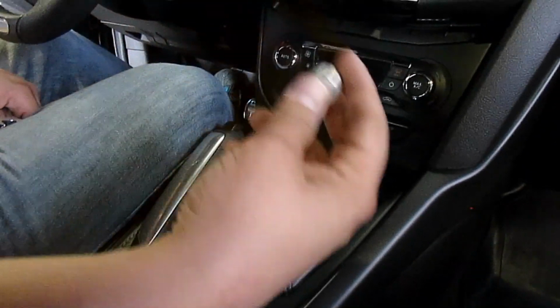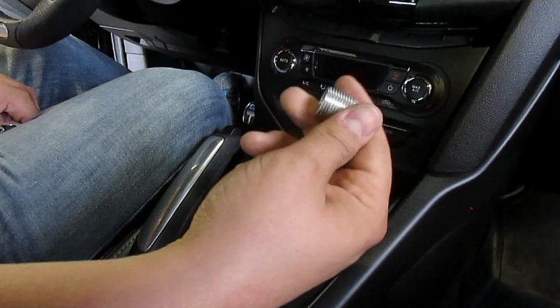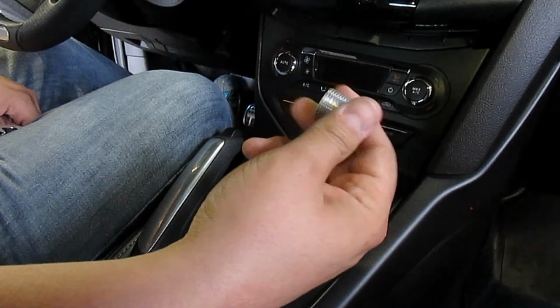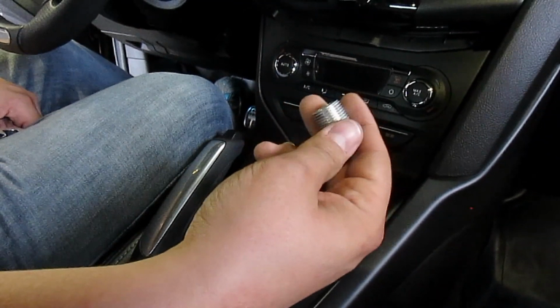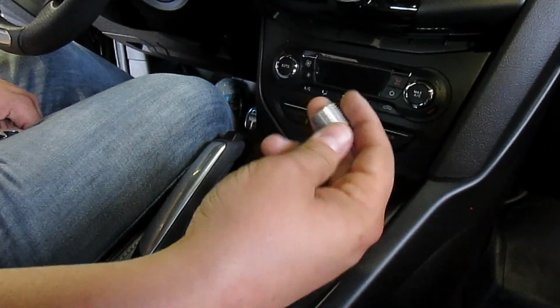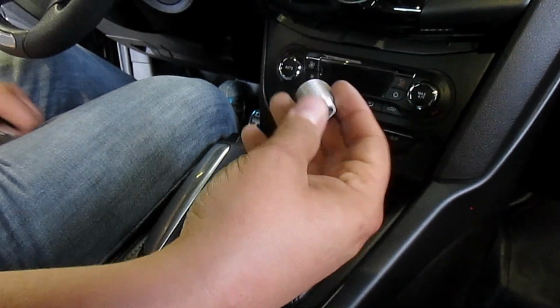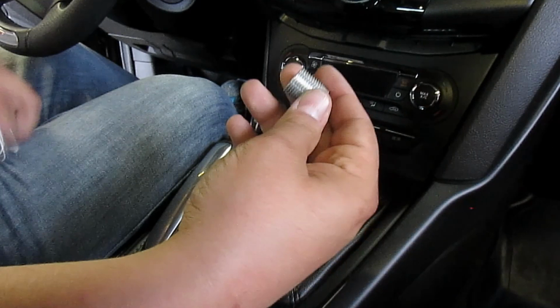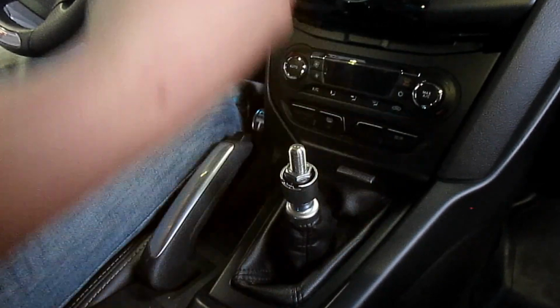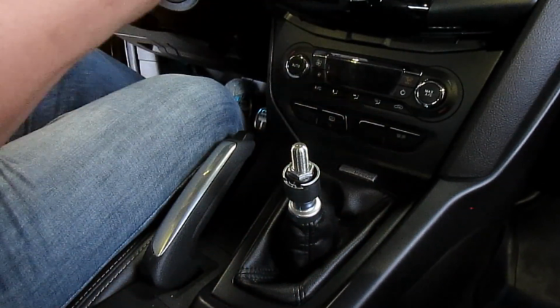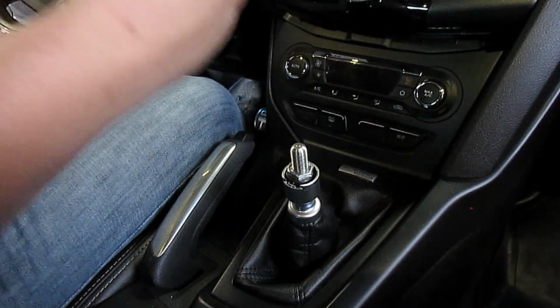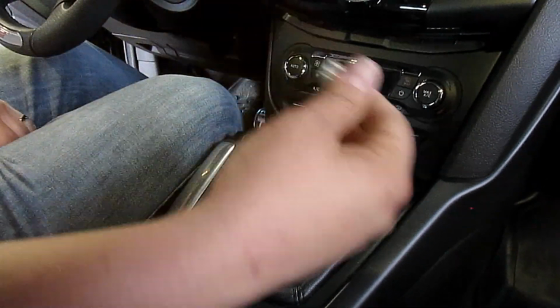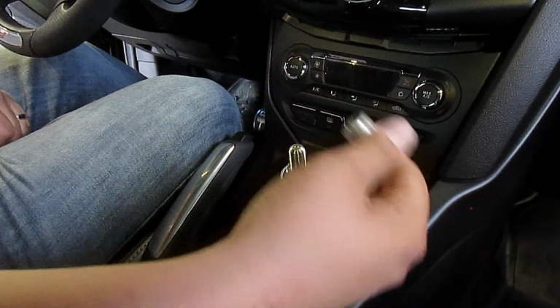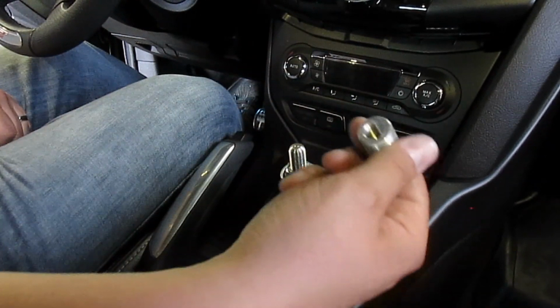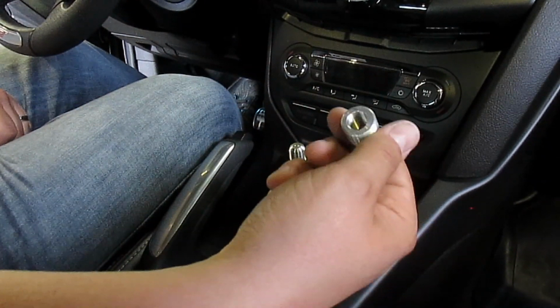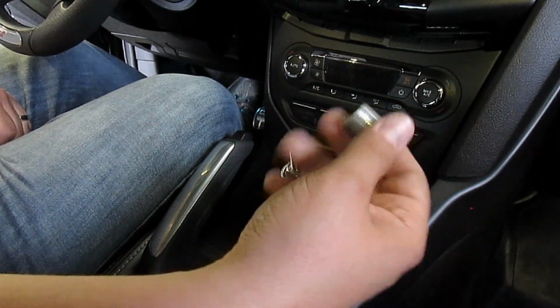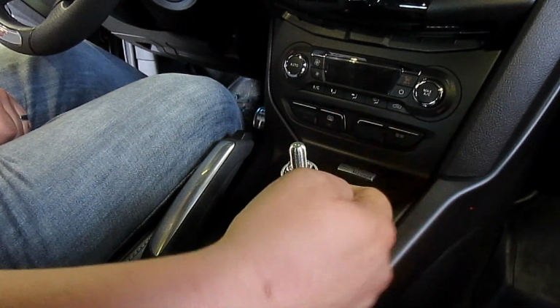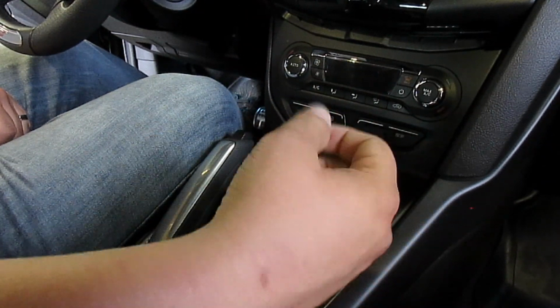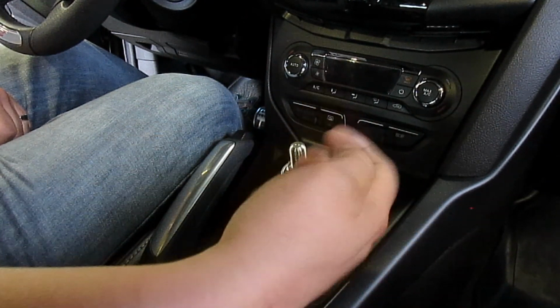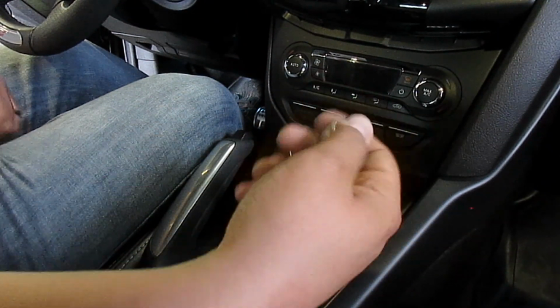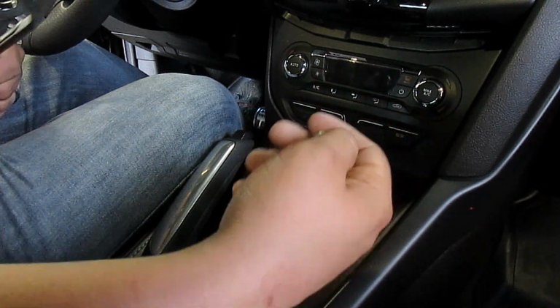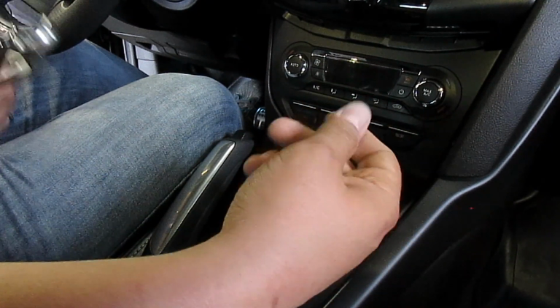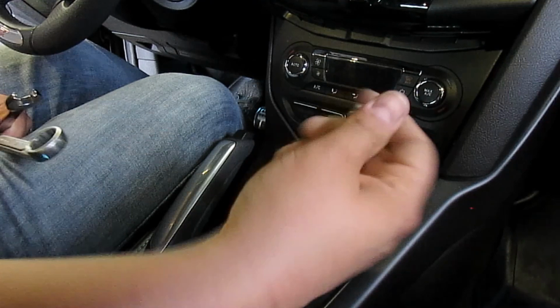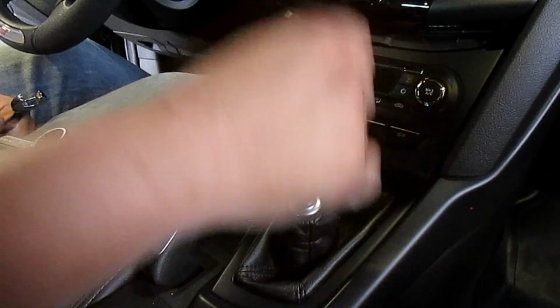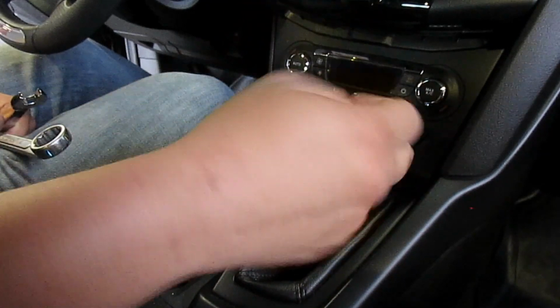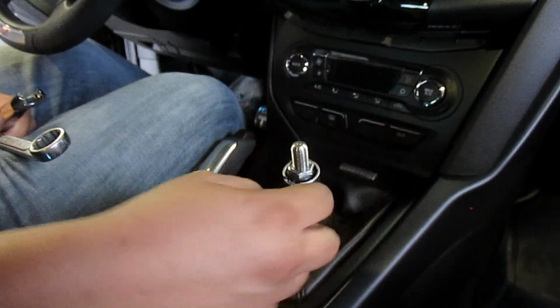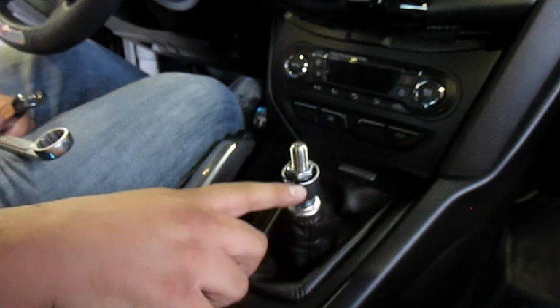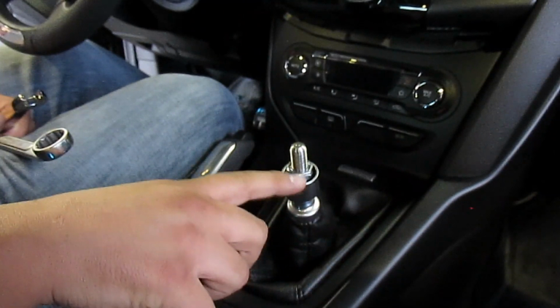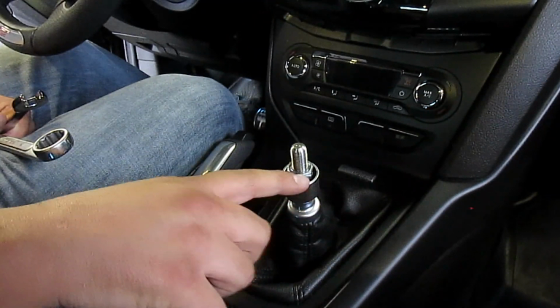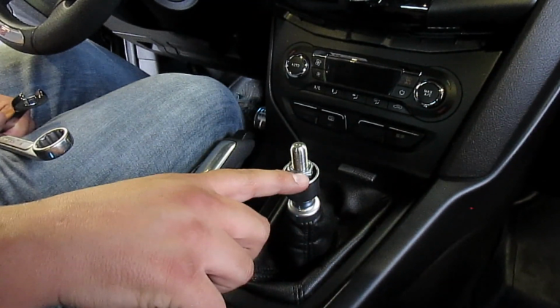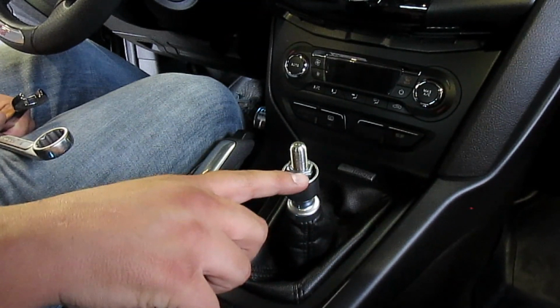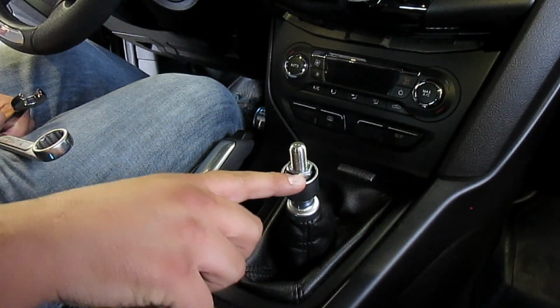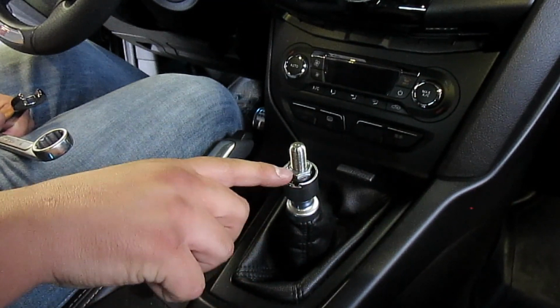Next step: you're going to take this thread adapter, which changes the thread style, and you're going to screw this down until it touches the thin nut right here.